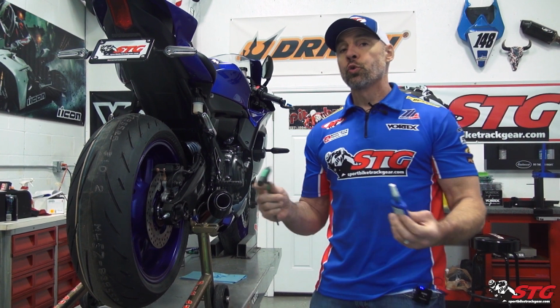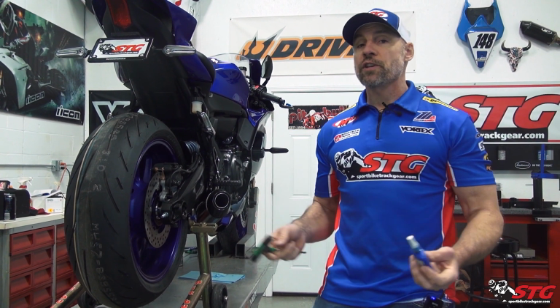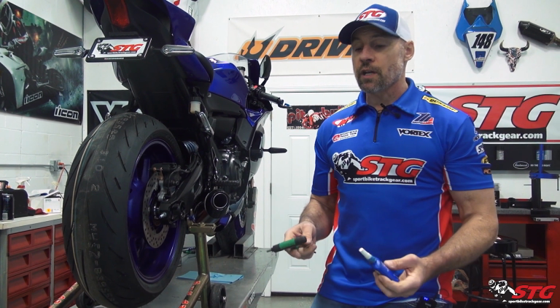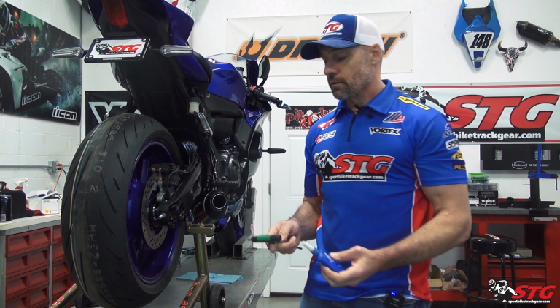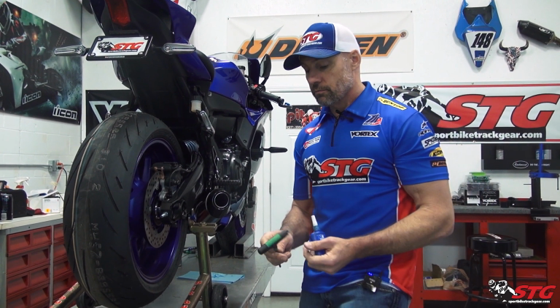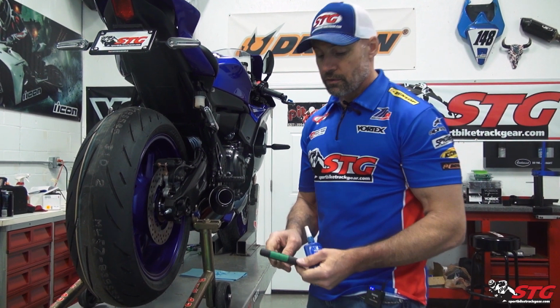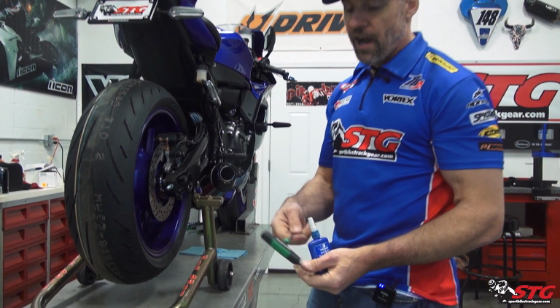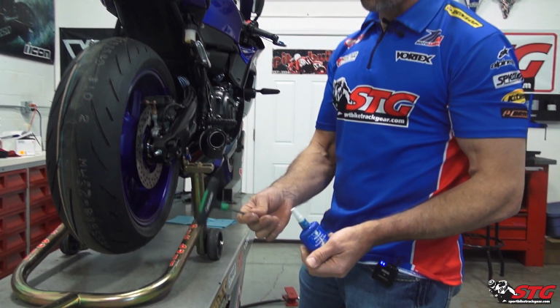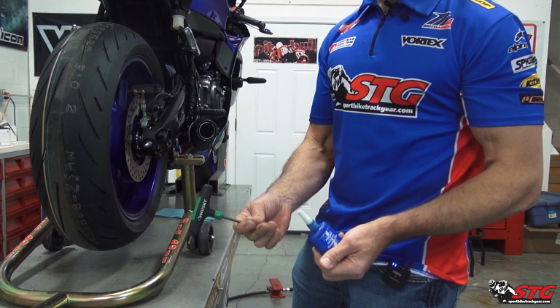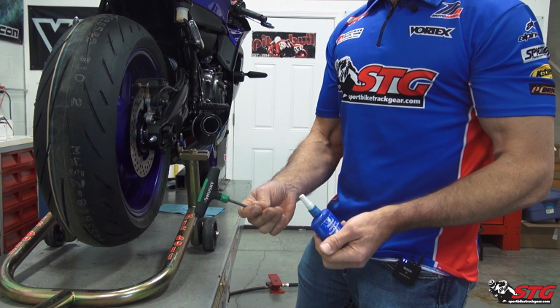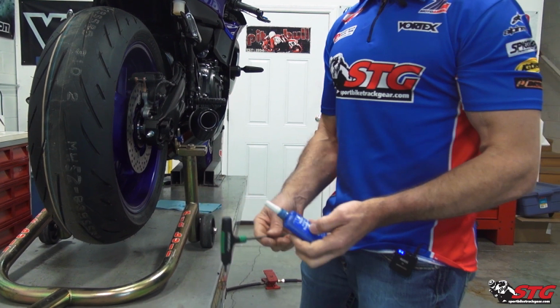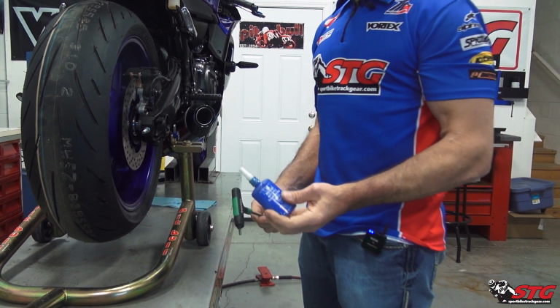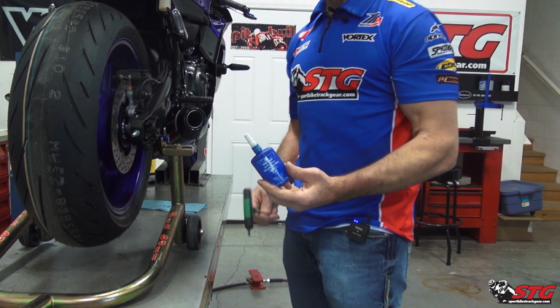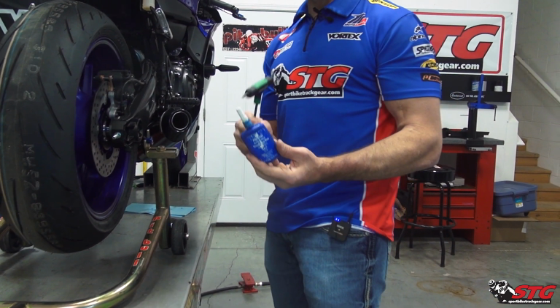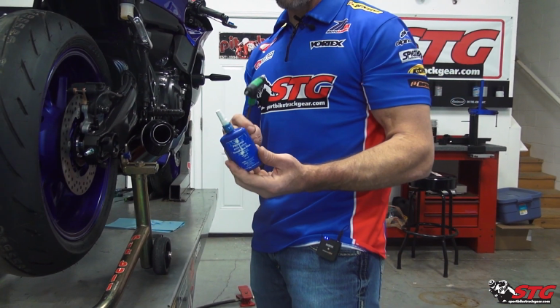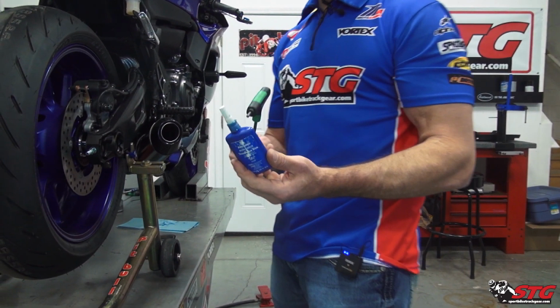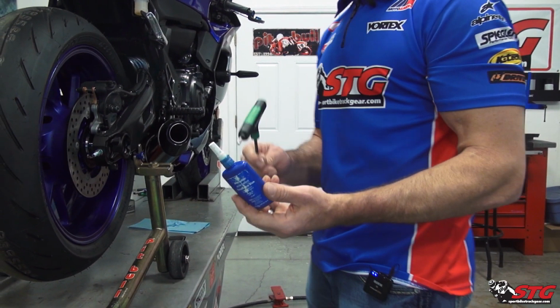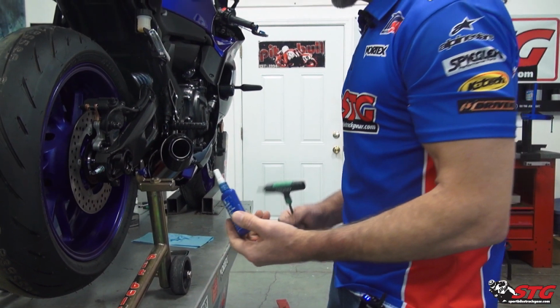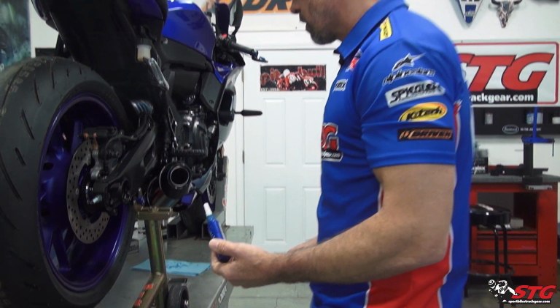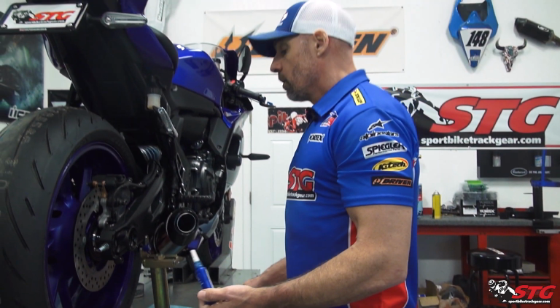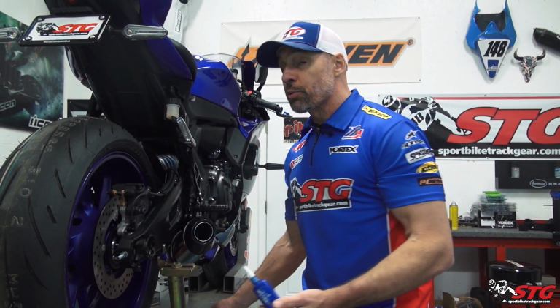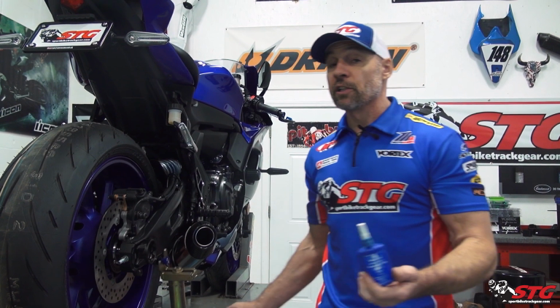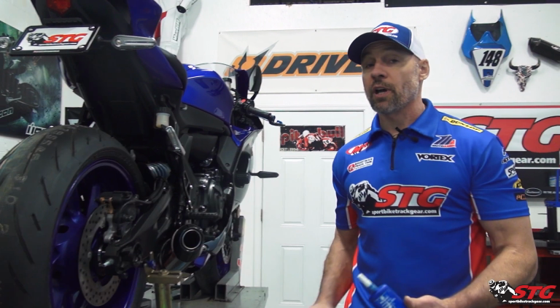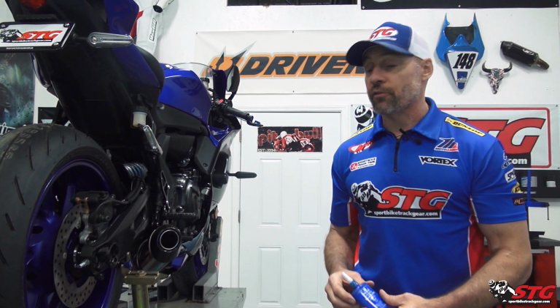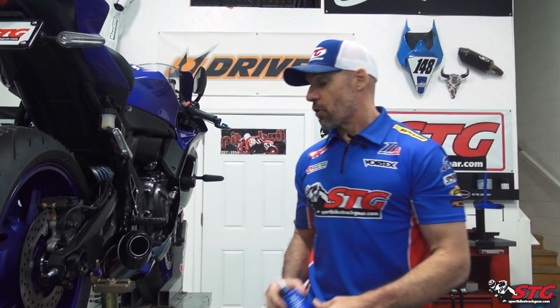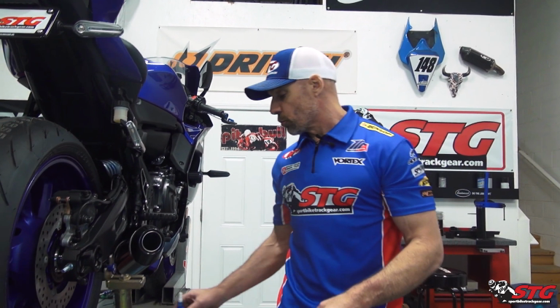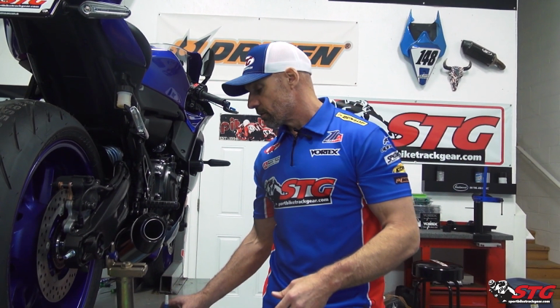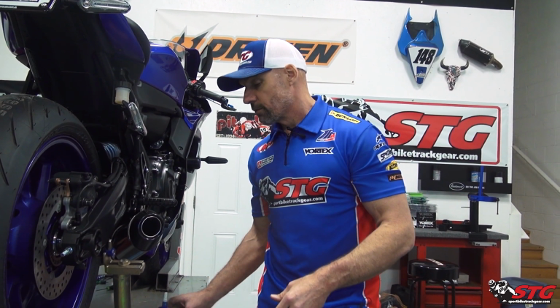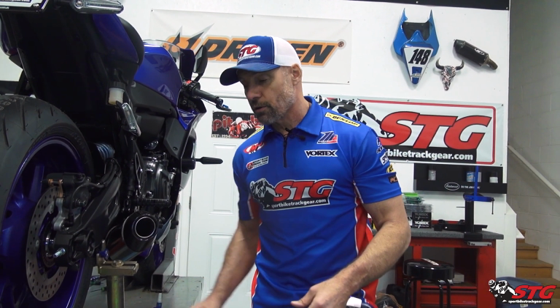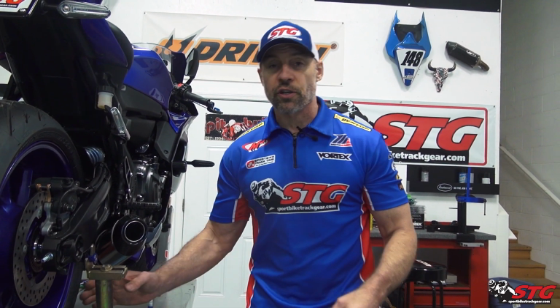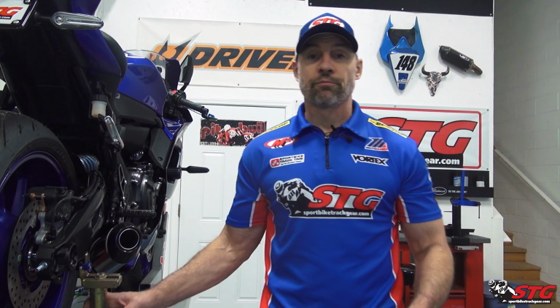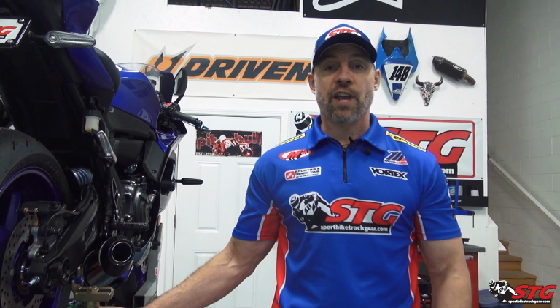Tools that you need: you need a five millimeter T-handle, definitely need some blue threadlocker, and if you plan to lift the bike after you install the spools, you're also going to need a stand.